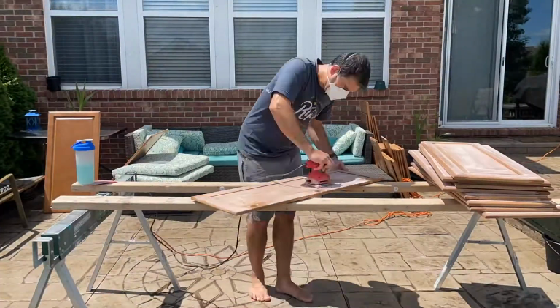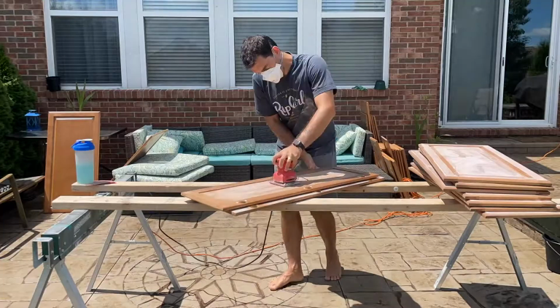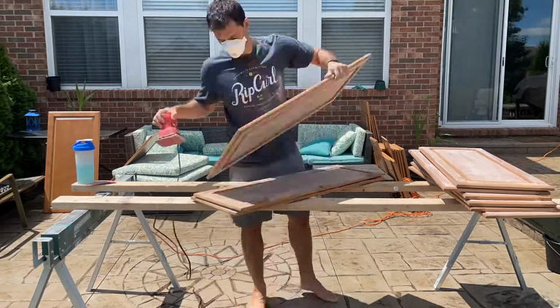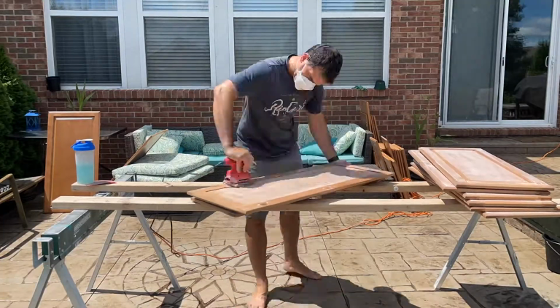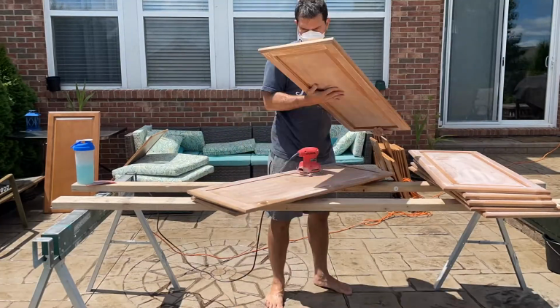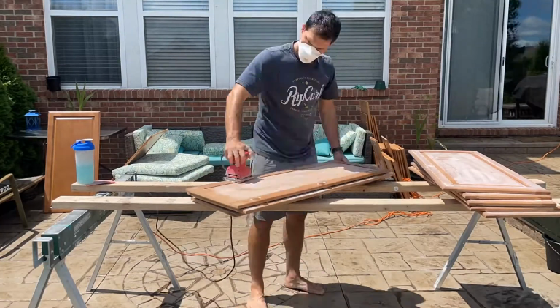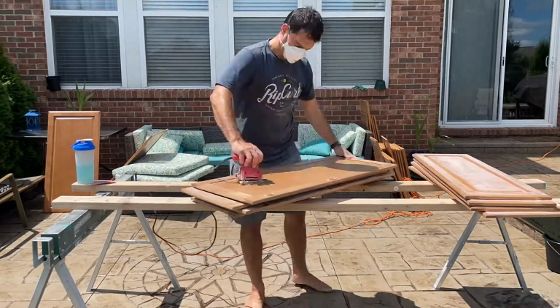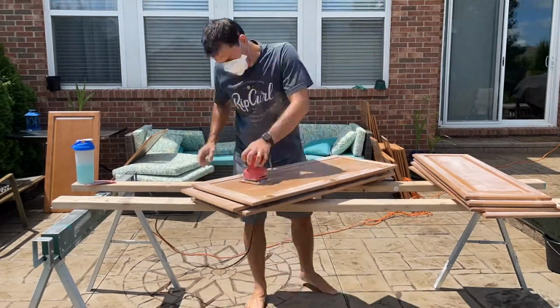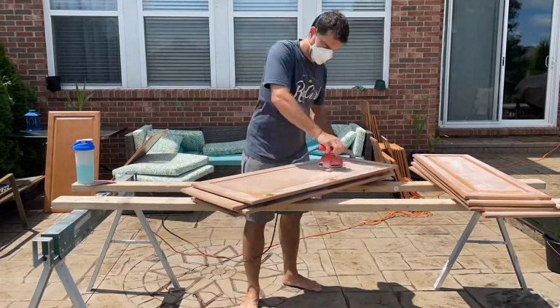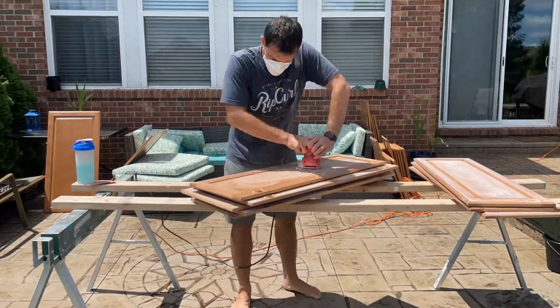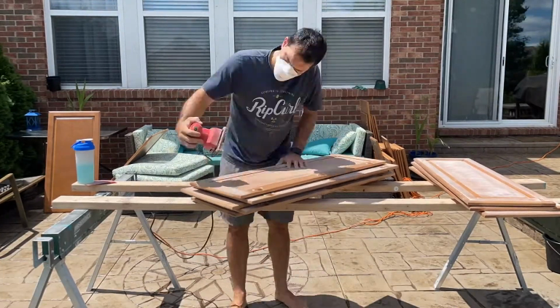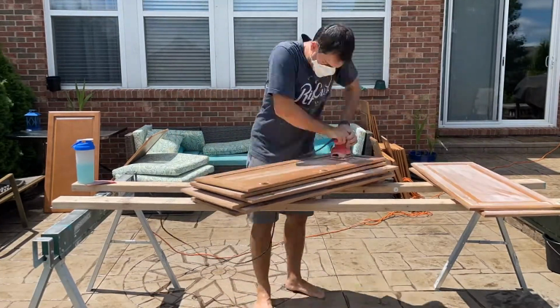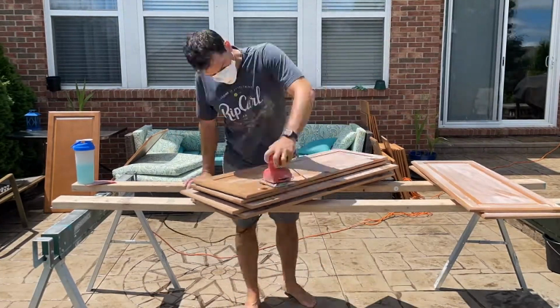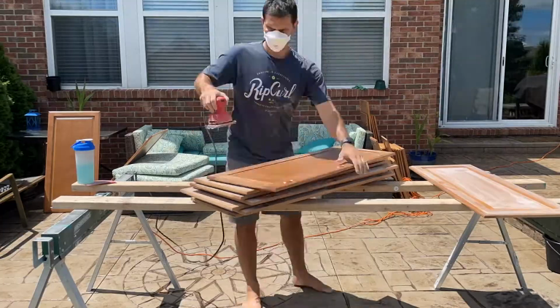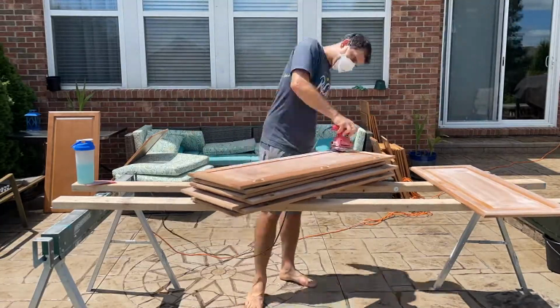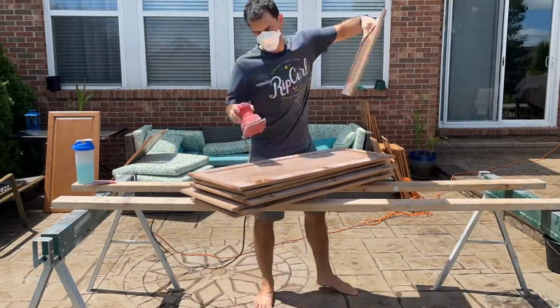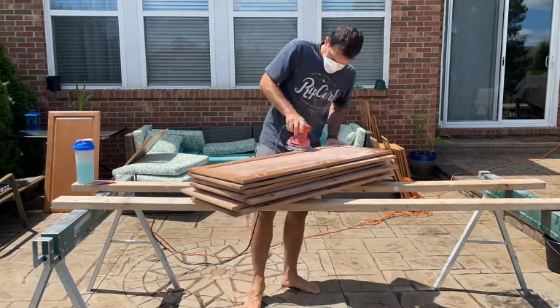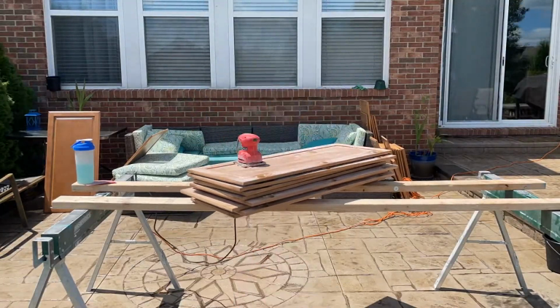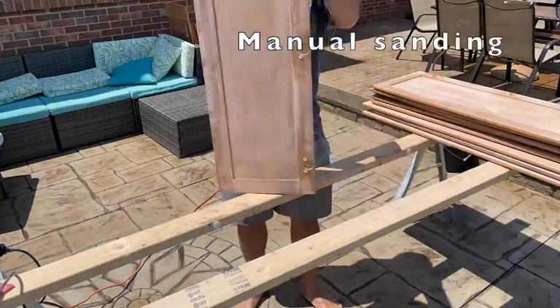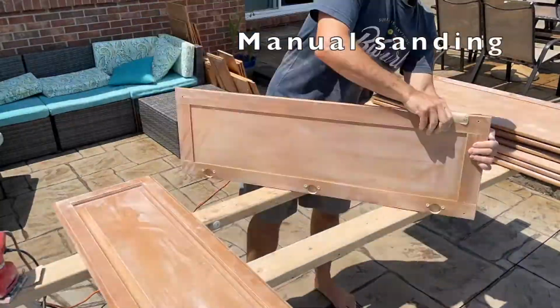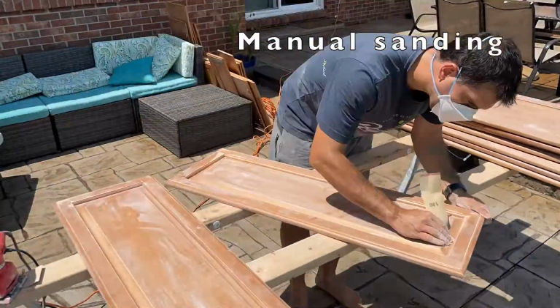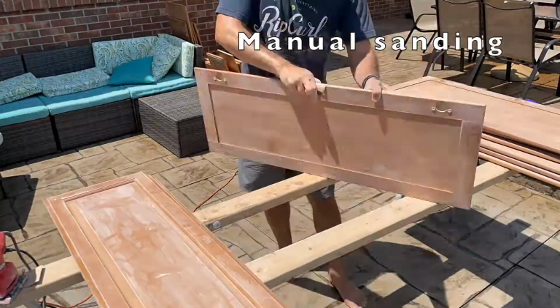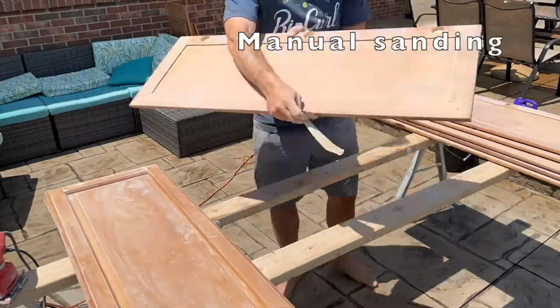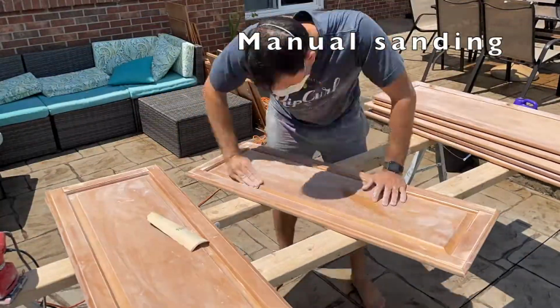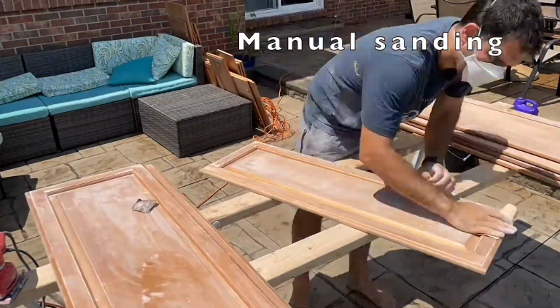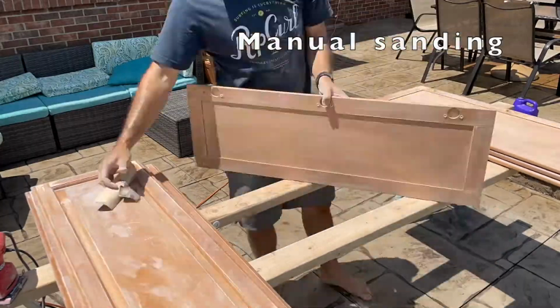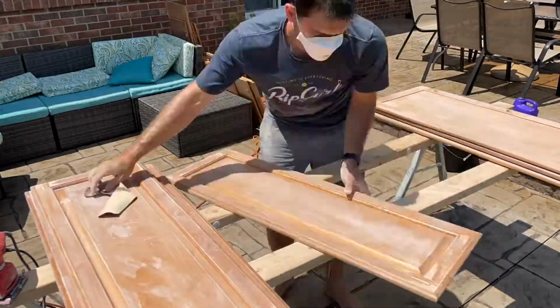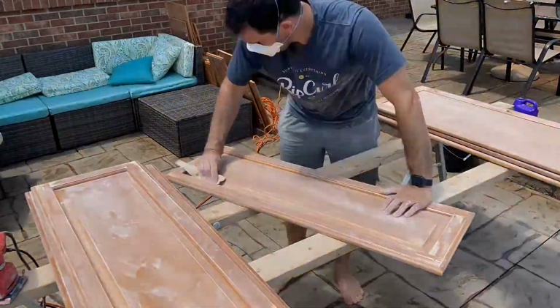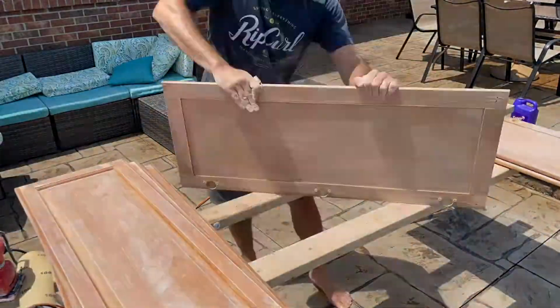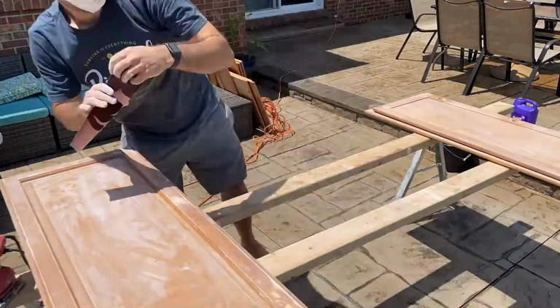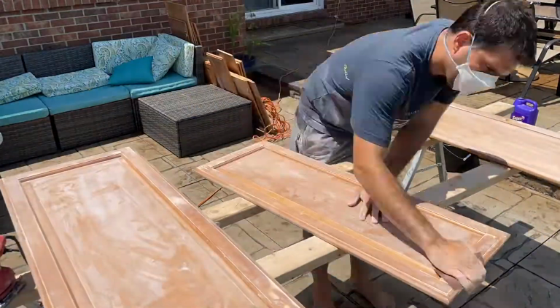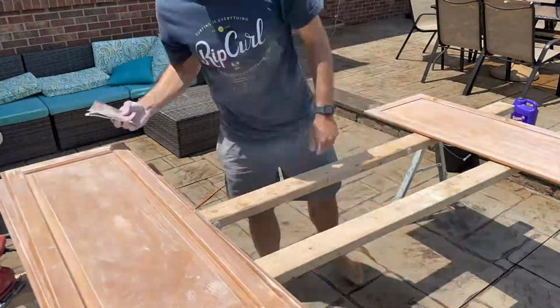Once you finish sanding with the power sander, go ahead and manually sand all the corners. You need to get to every single piece — don't leave any place without being sanded down.